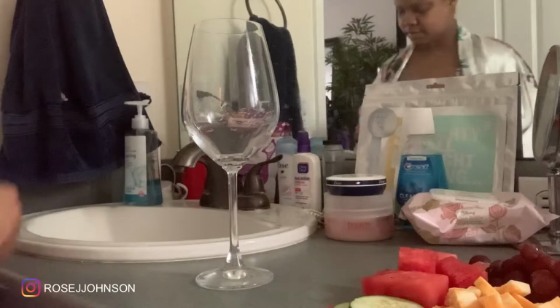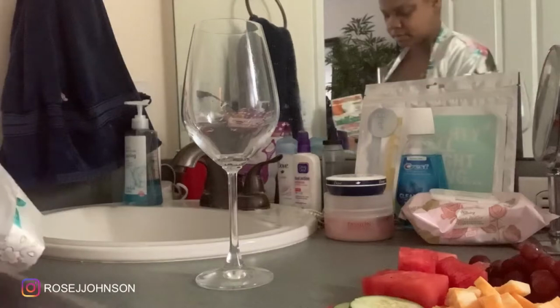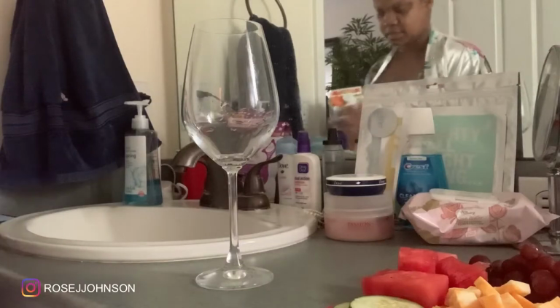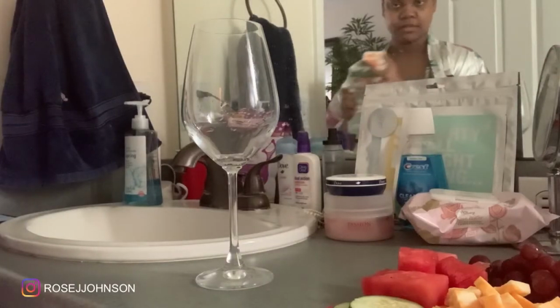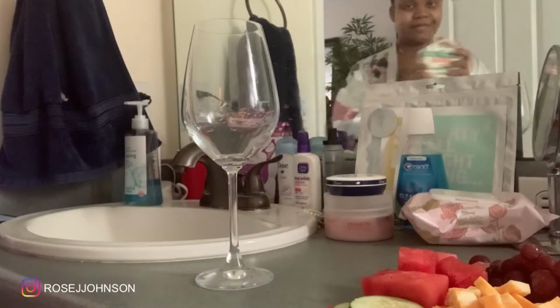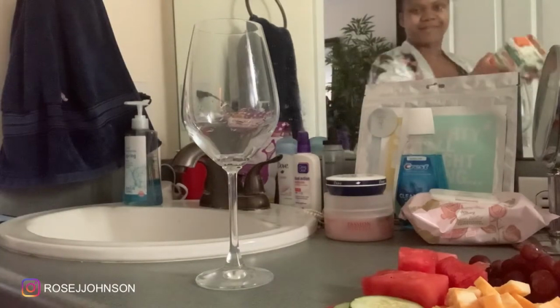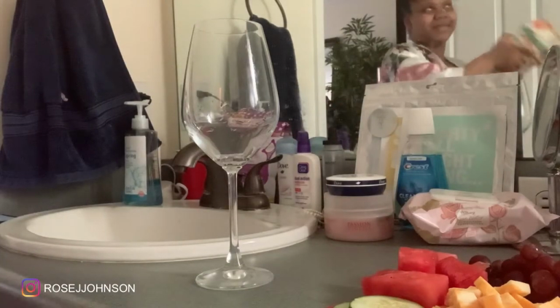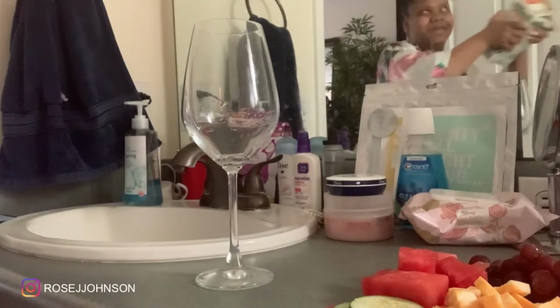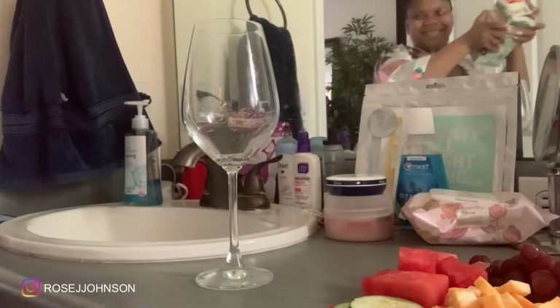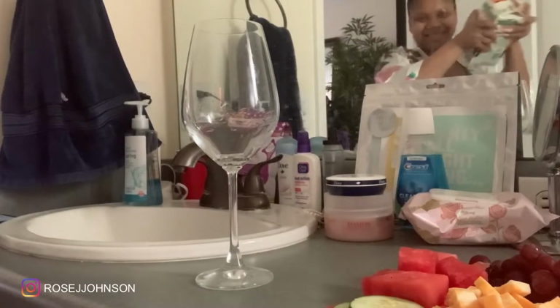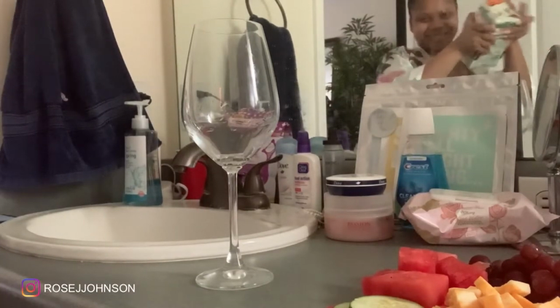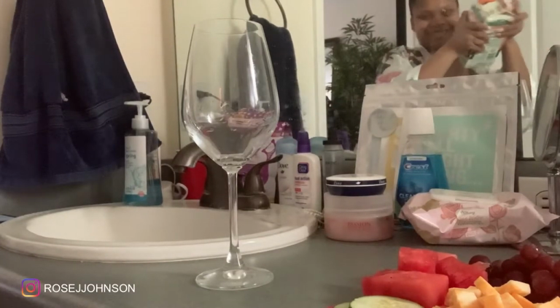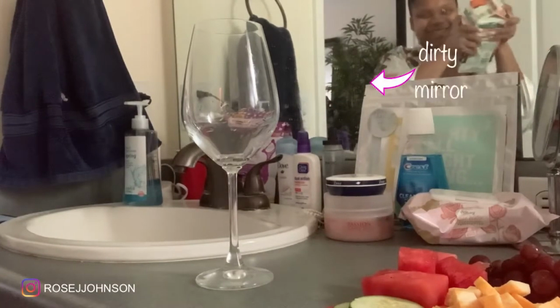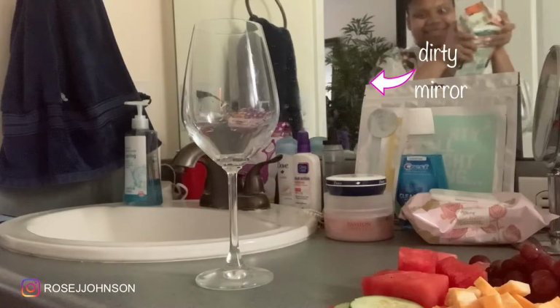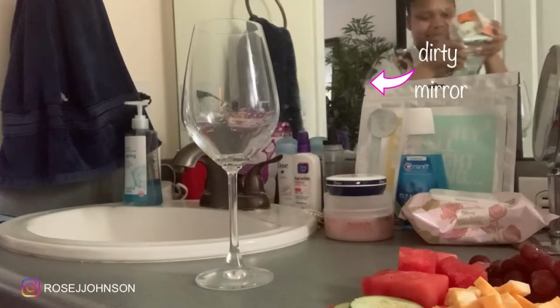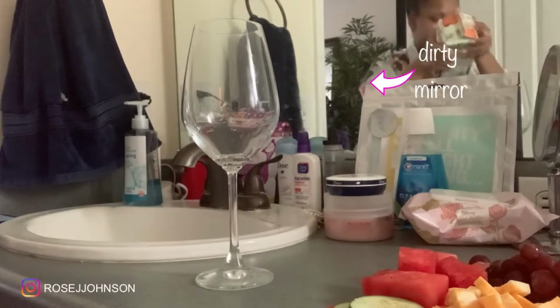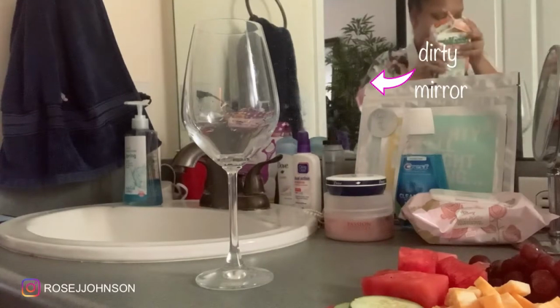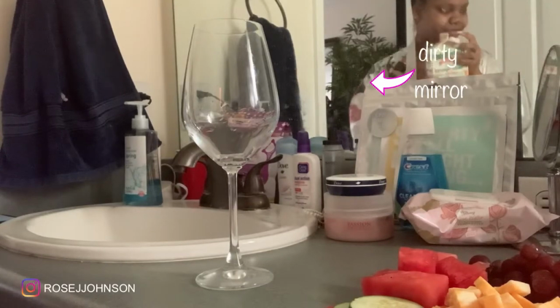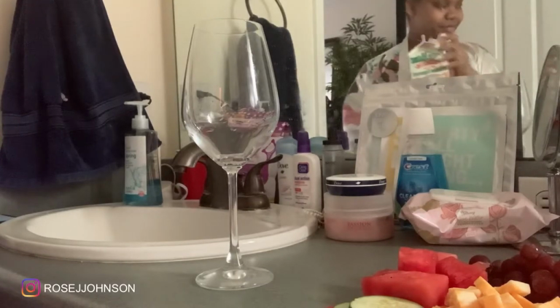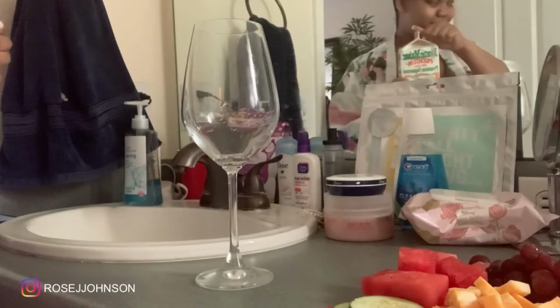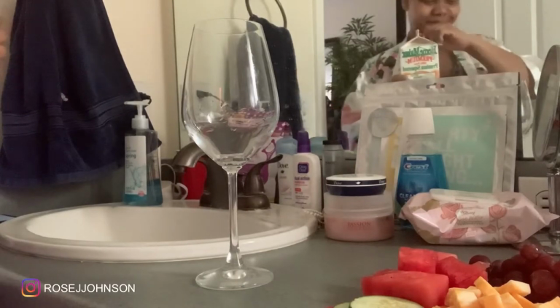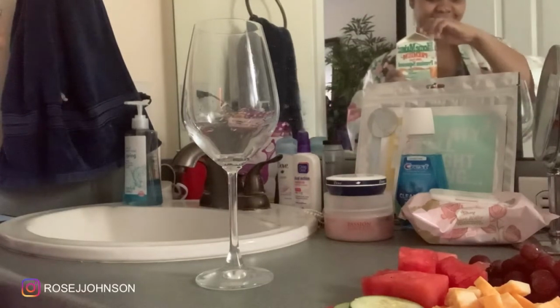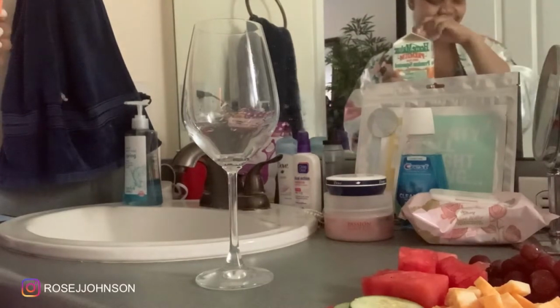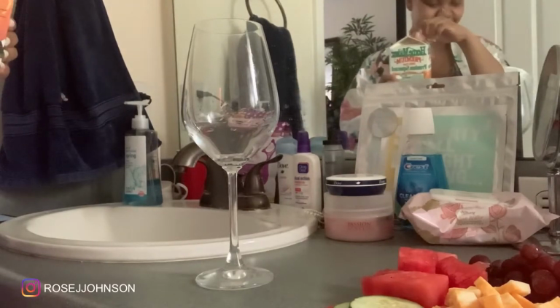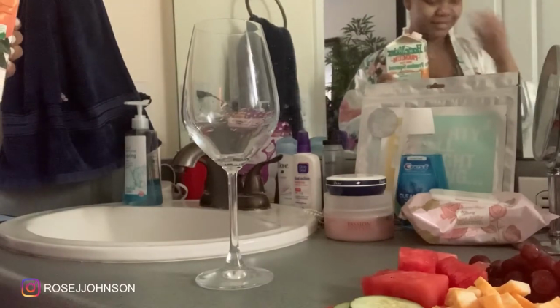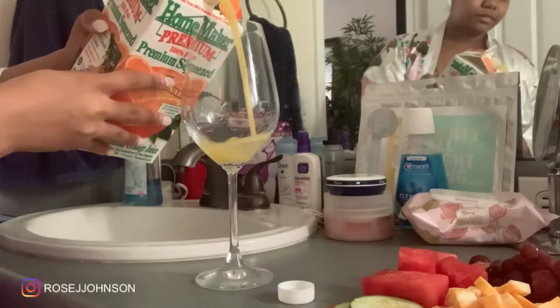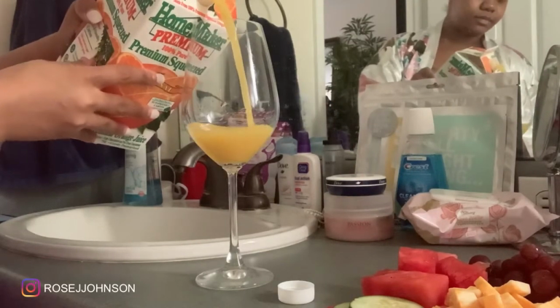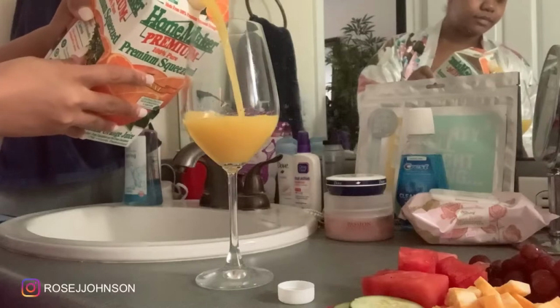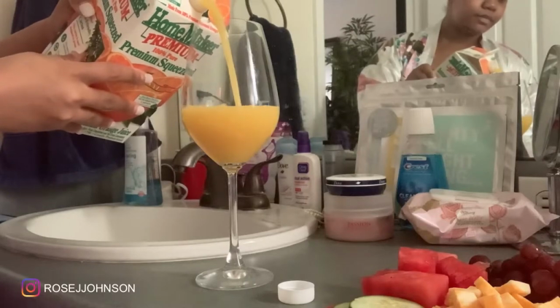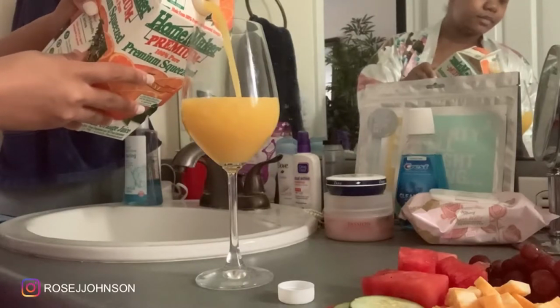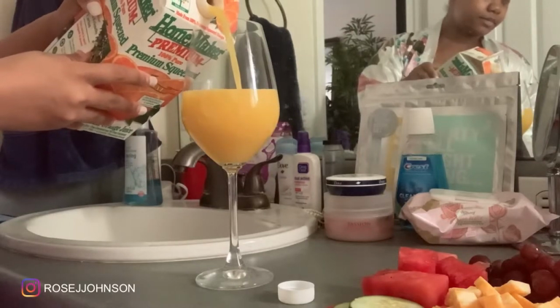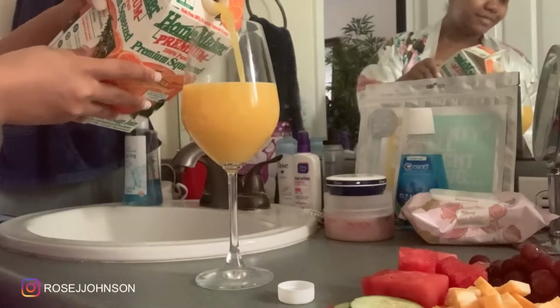Speaking of baby, step four calls for a nice cocktail — well, sort of. In my case, a virgin cocktail is more suitable. So I grabbed myself a wine glass and filled it with orange juice just so I can feel like a big girl.